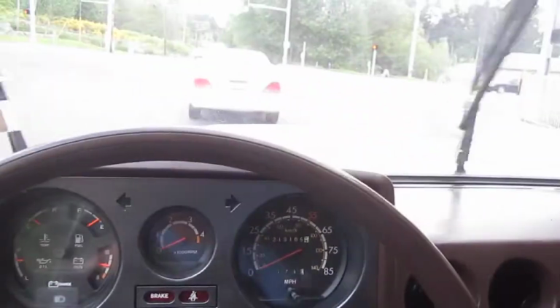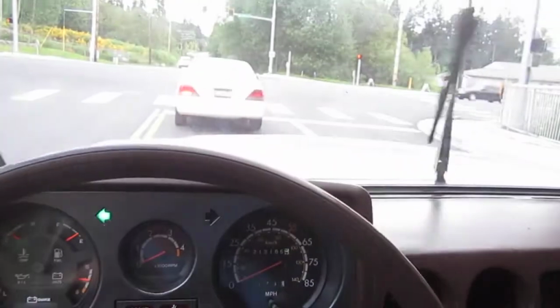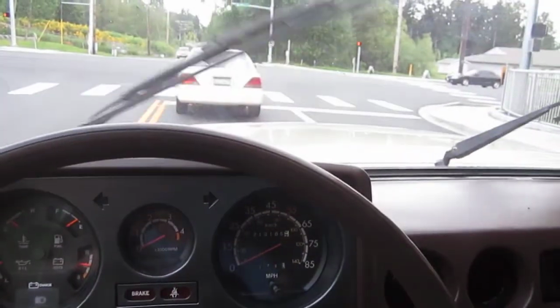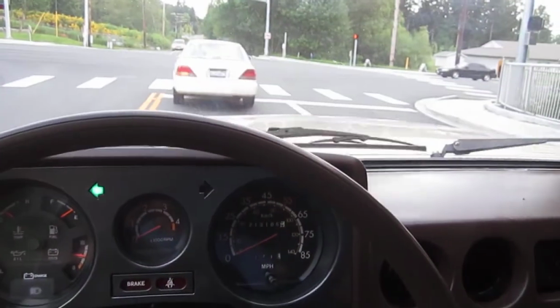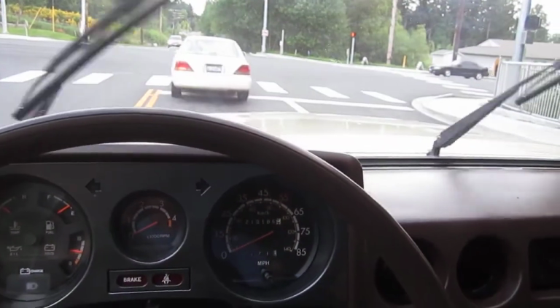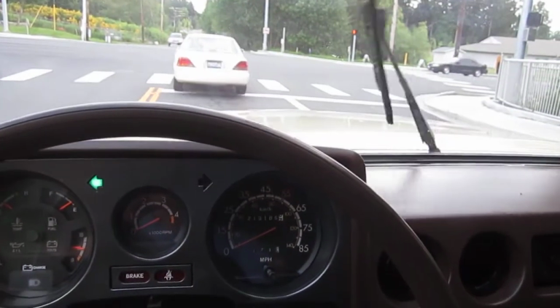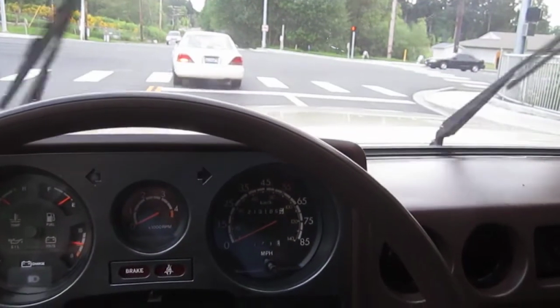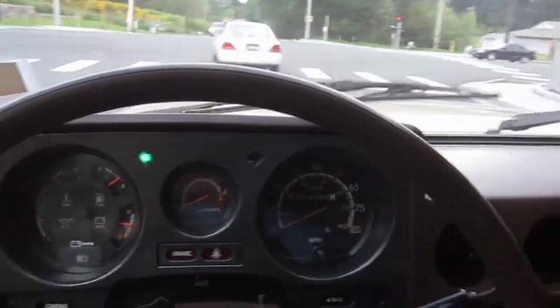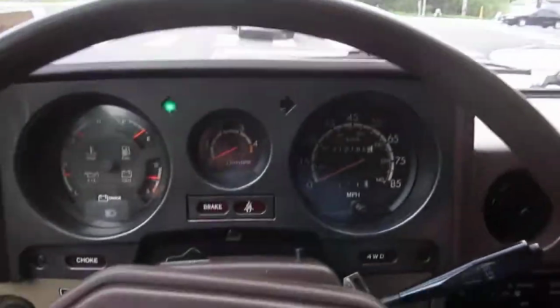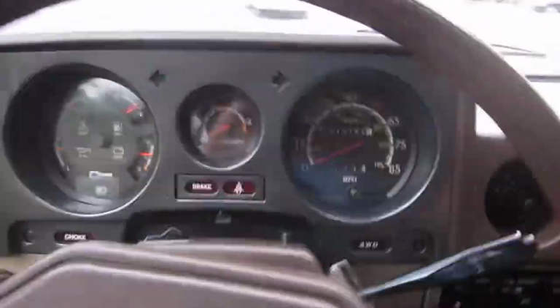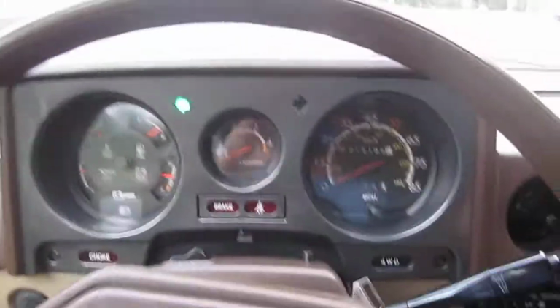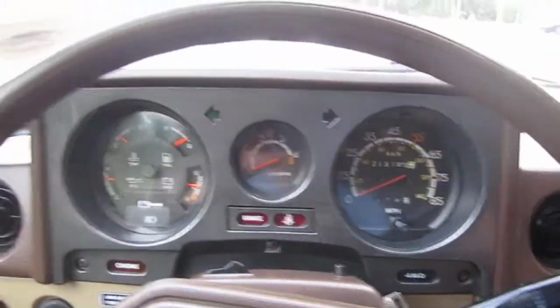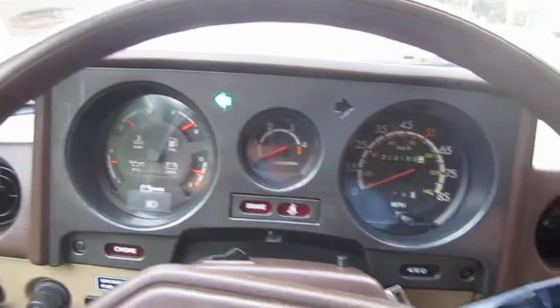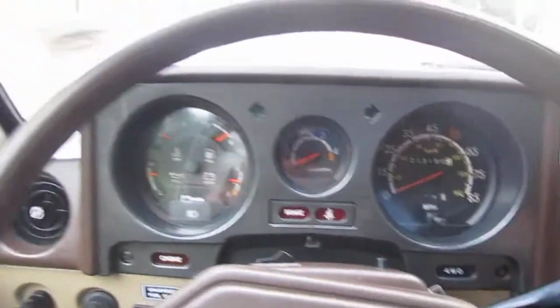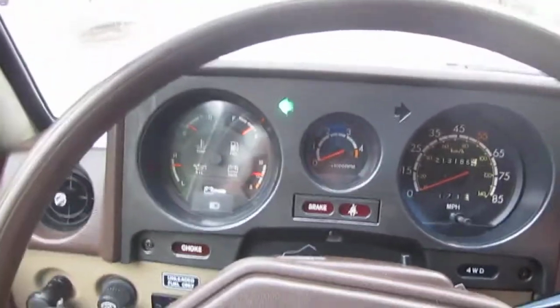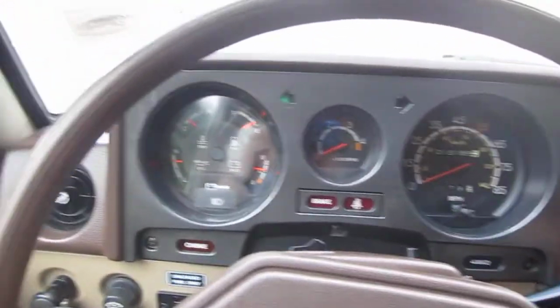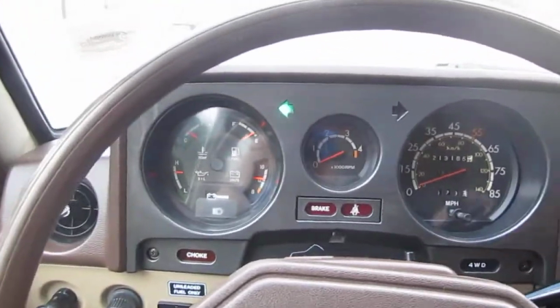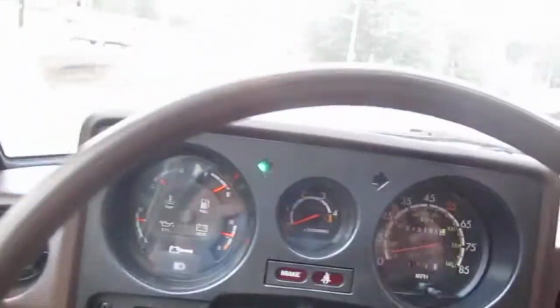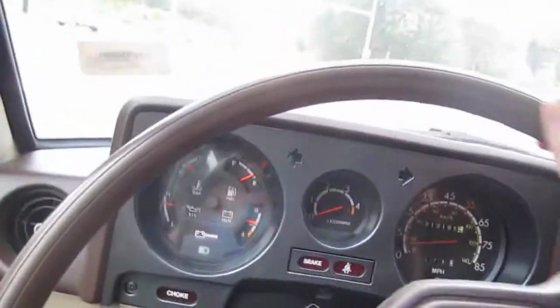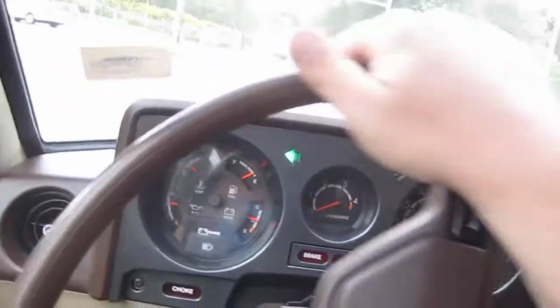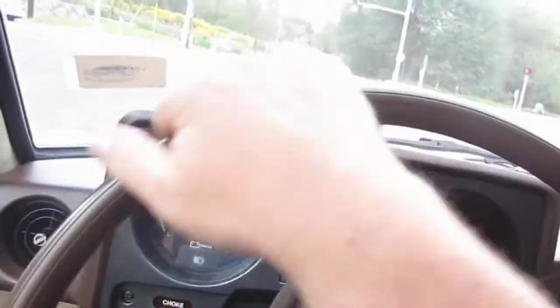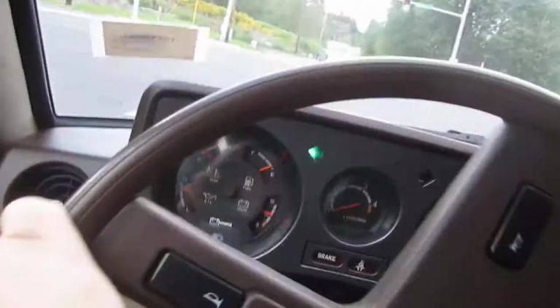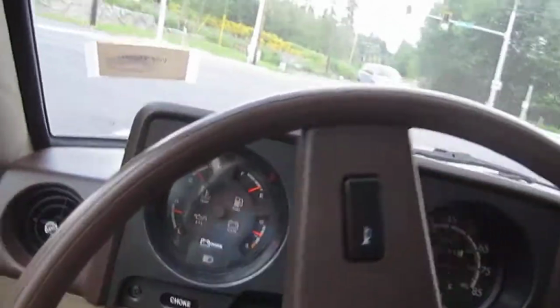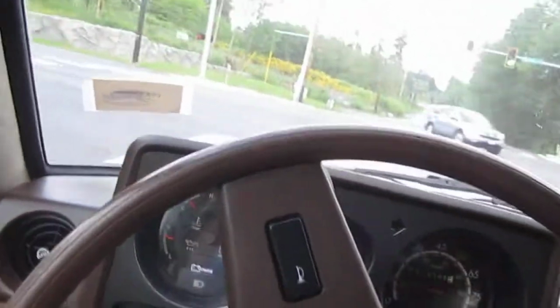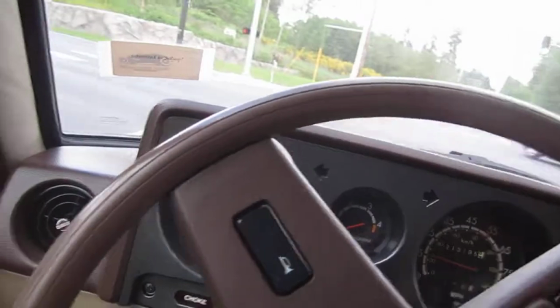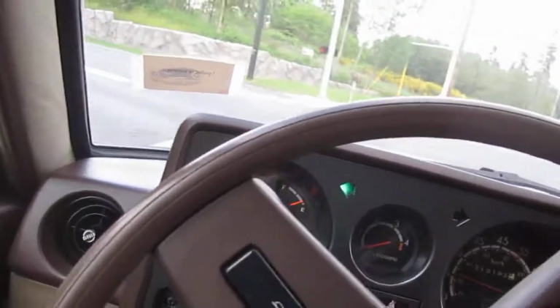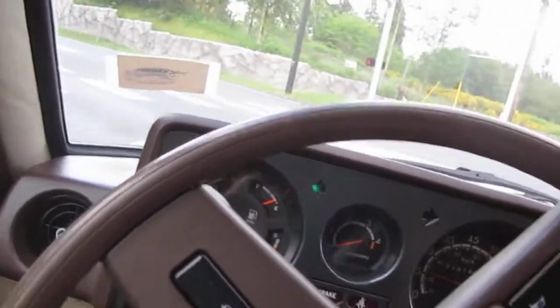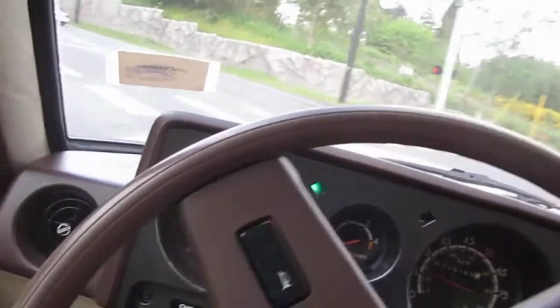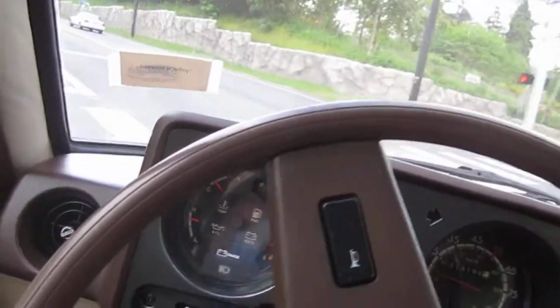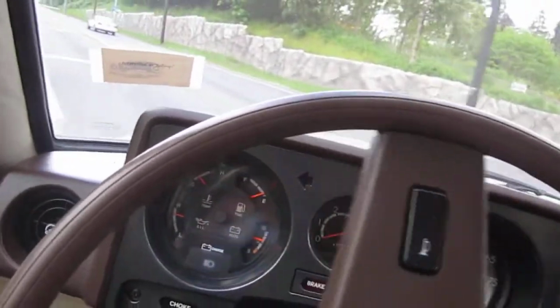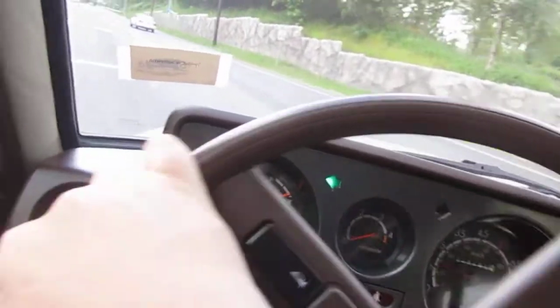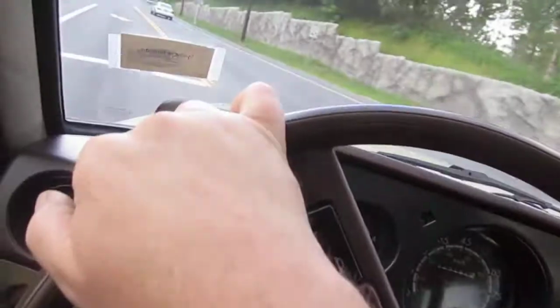Got the wipers working. We've got the green light — we've got to get going here. We'll go over all the other switches and stuff like that in just a little bit.